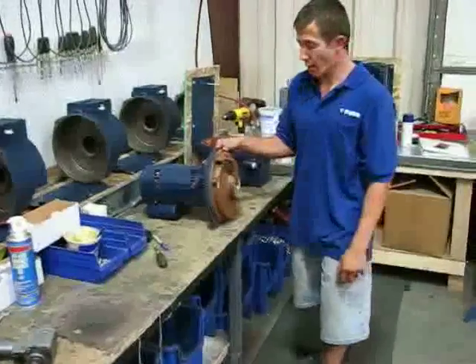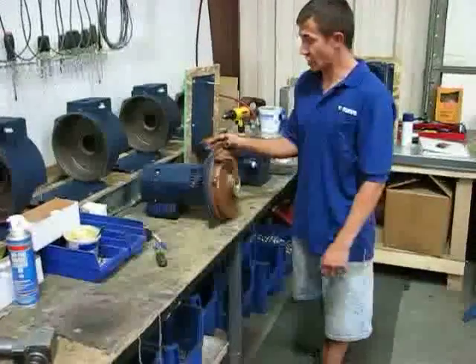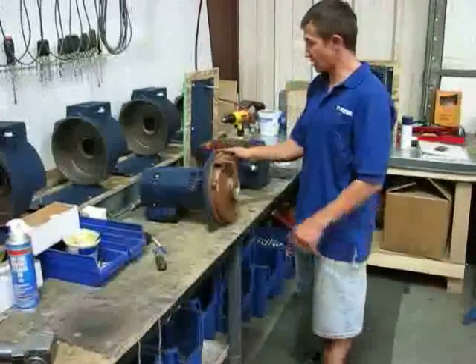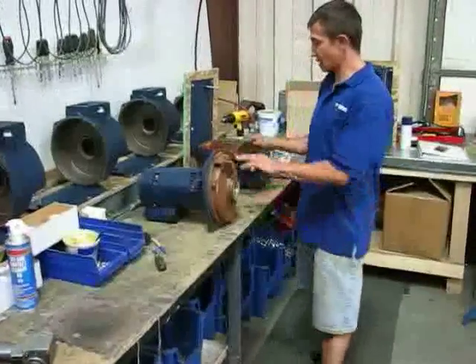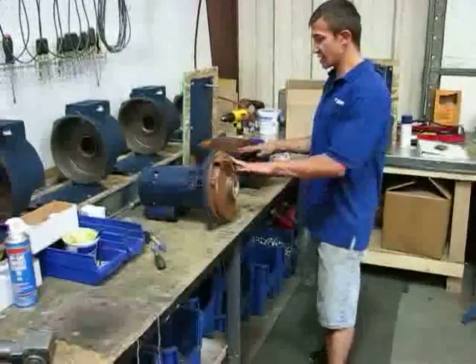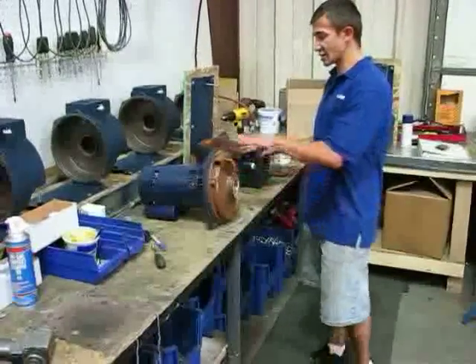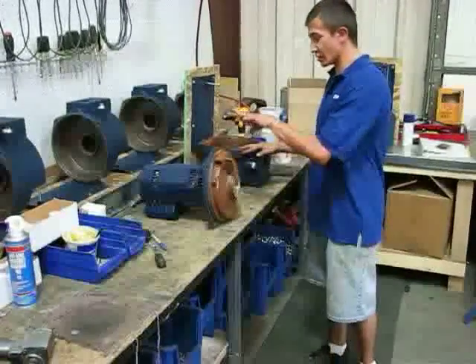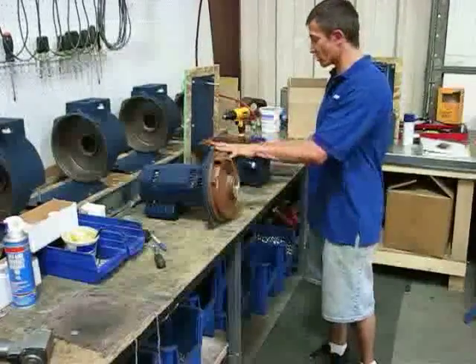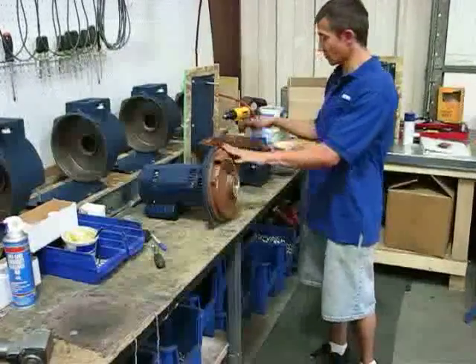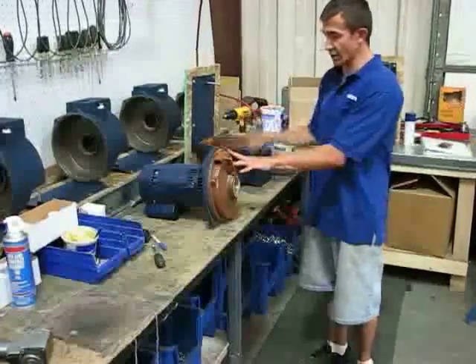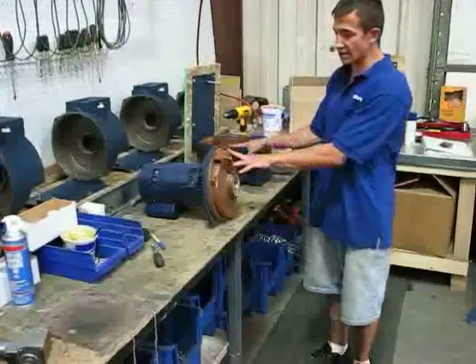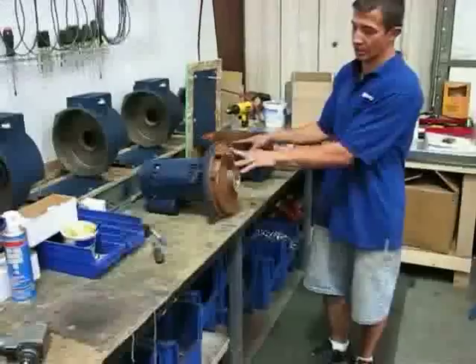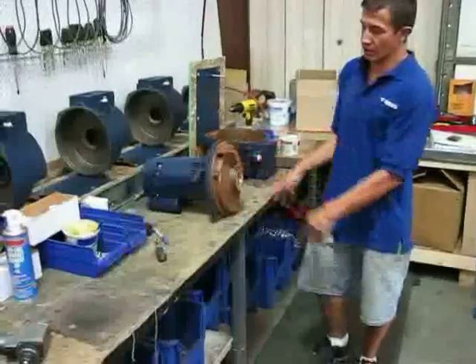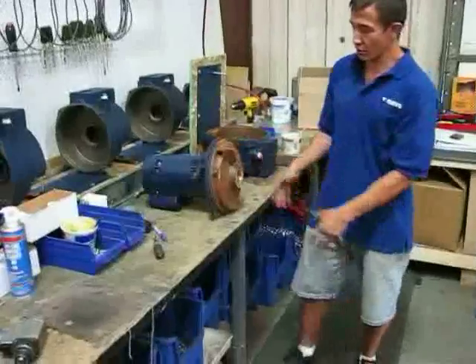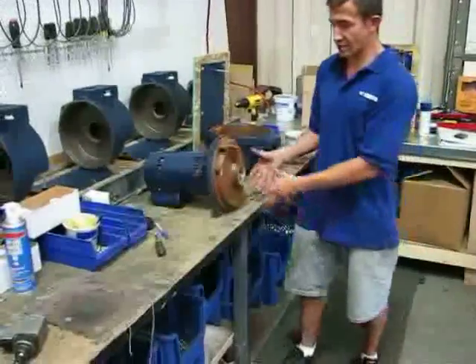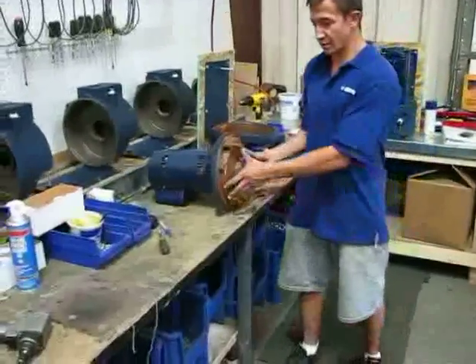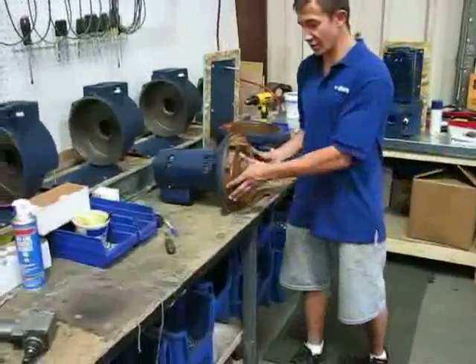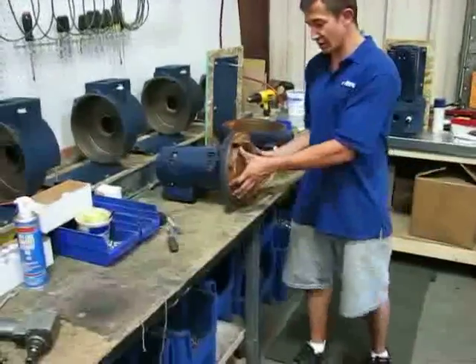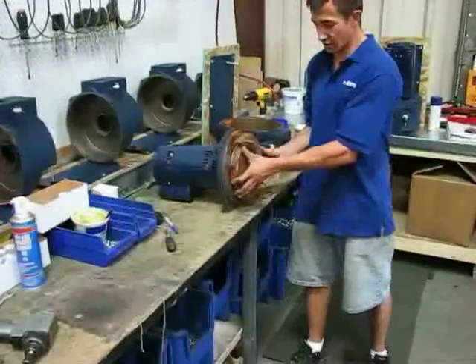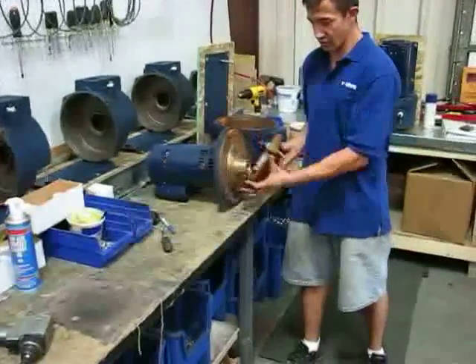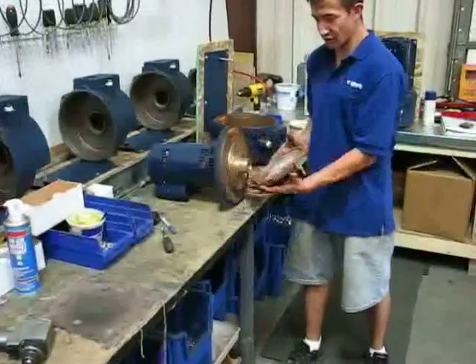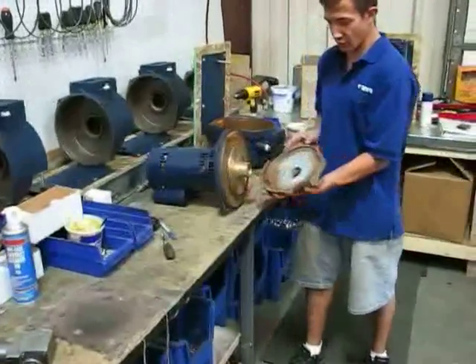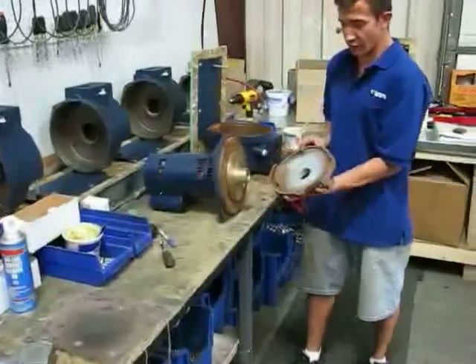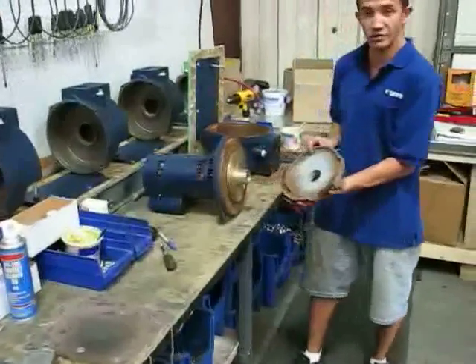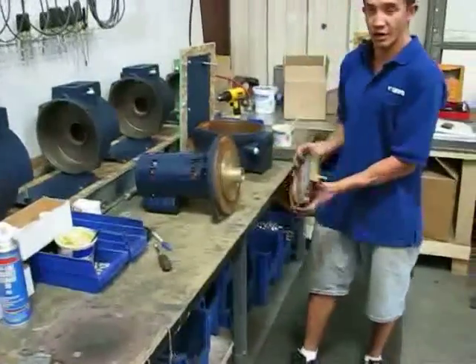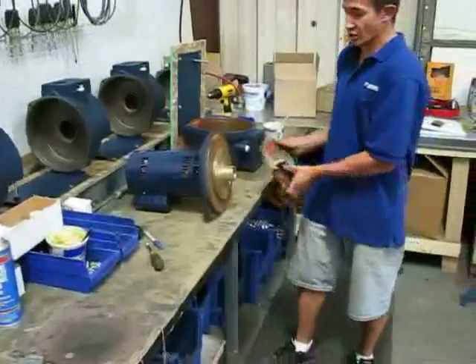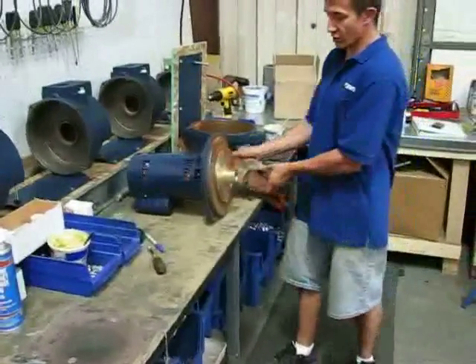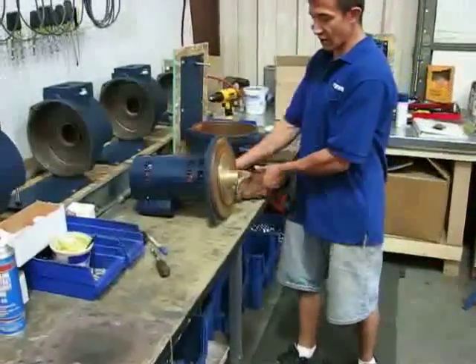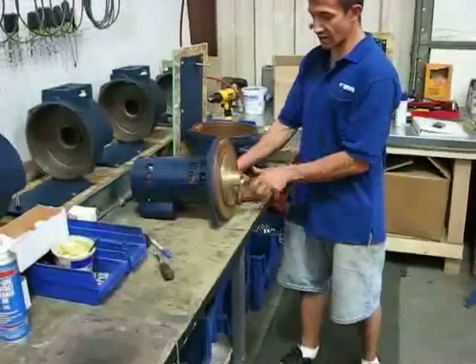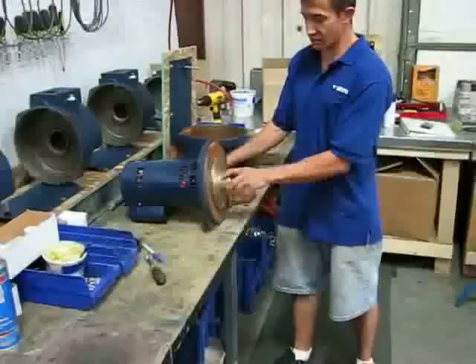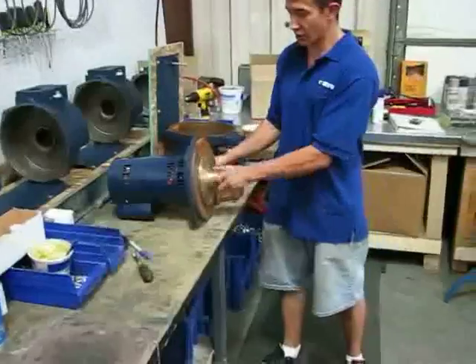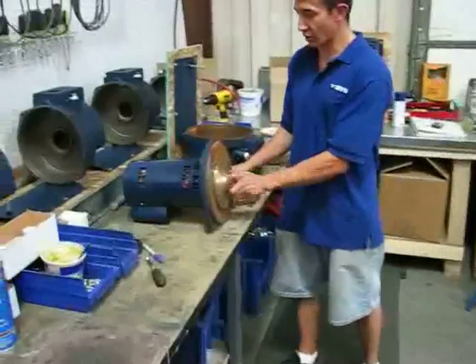As you can see I've already detached the motor assembly from the case, so your next step is going to be to remove your diffuser so you can have access to the impeller.